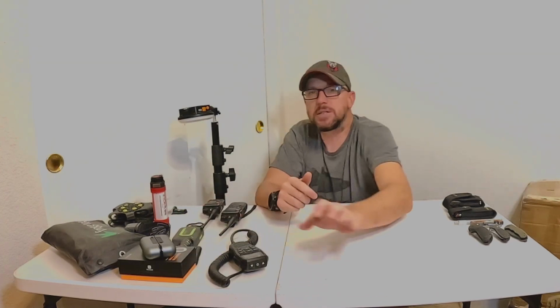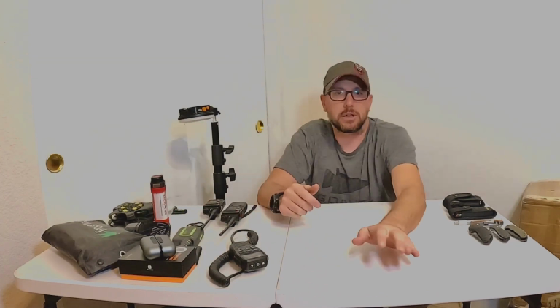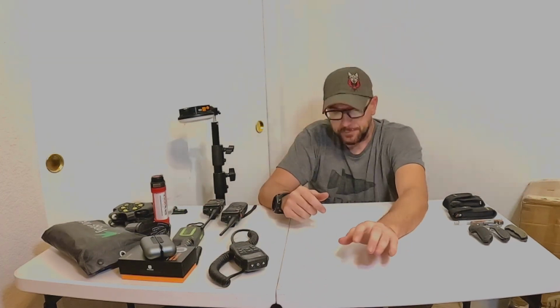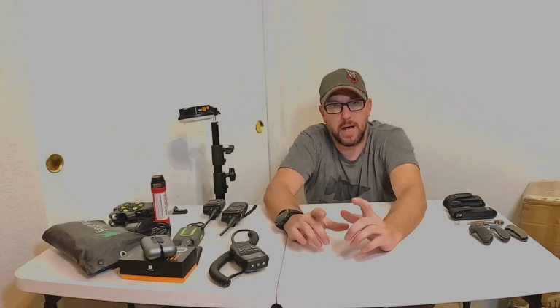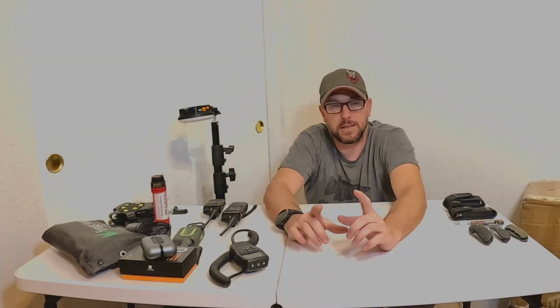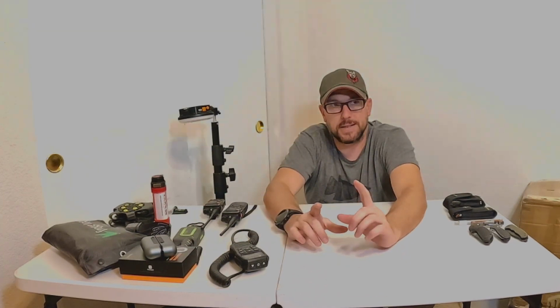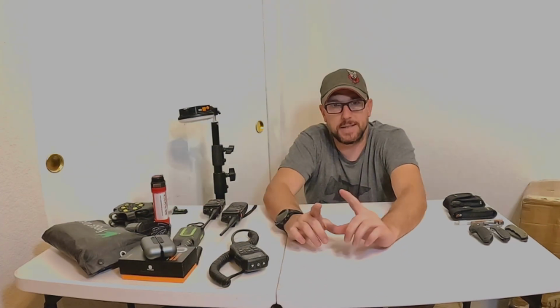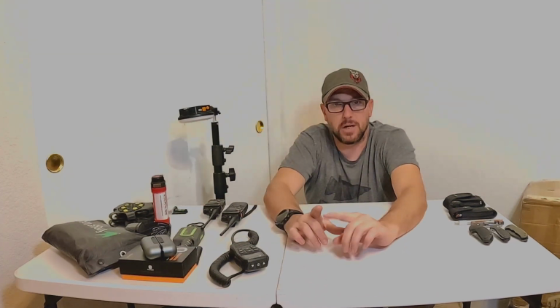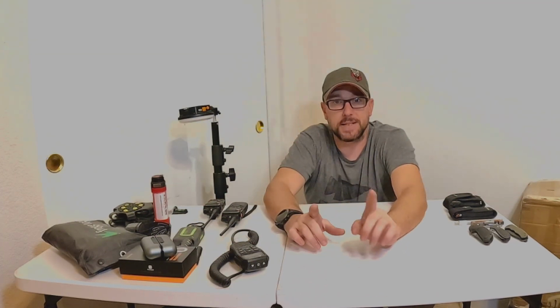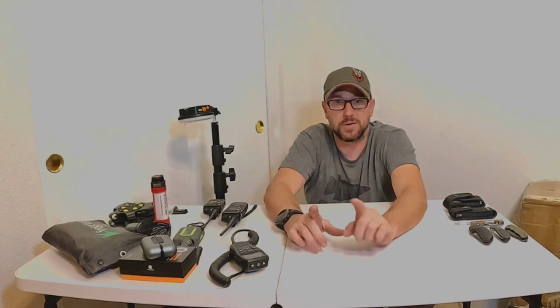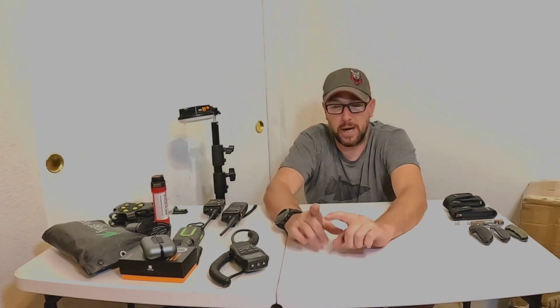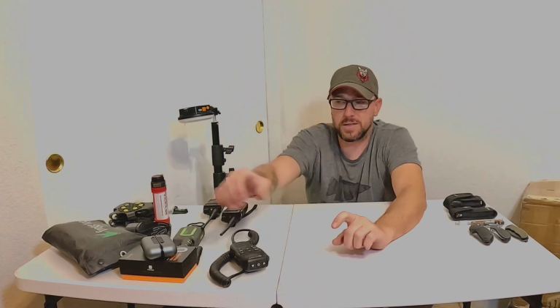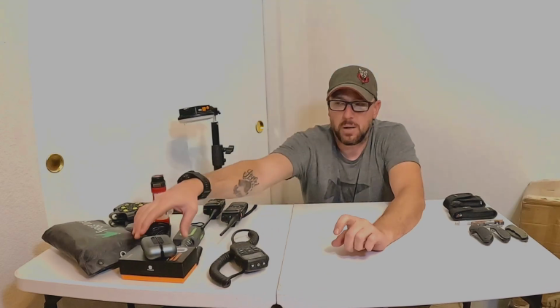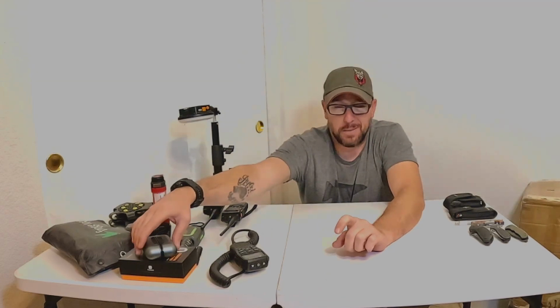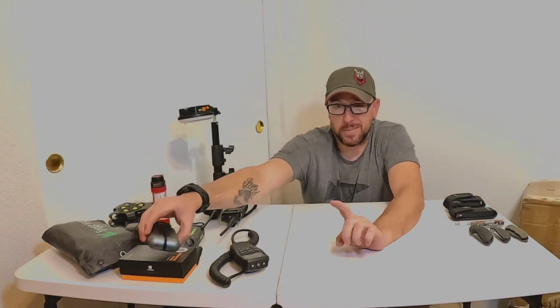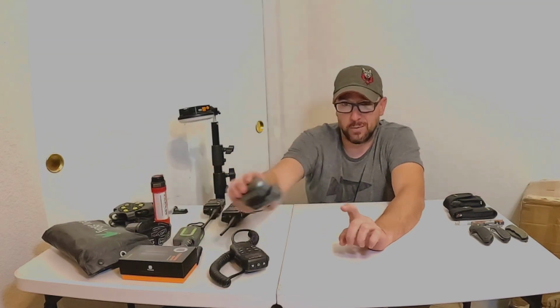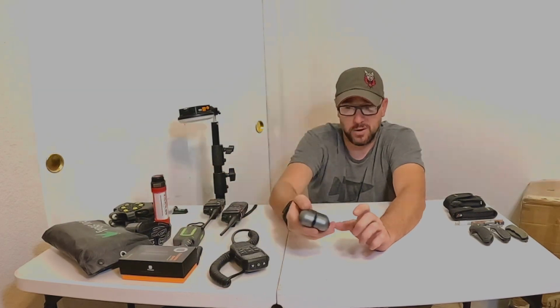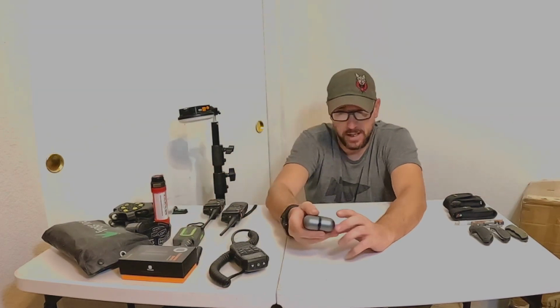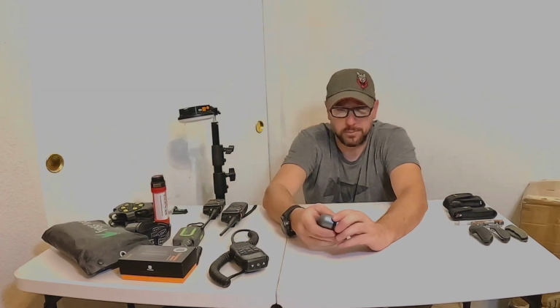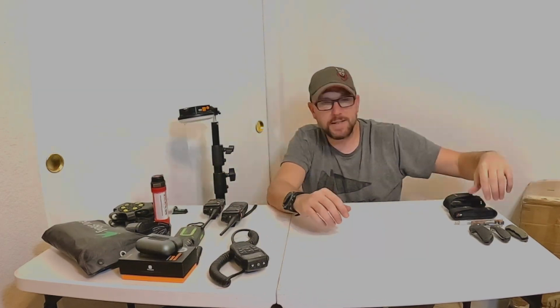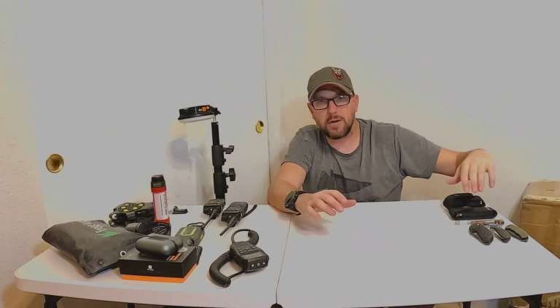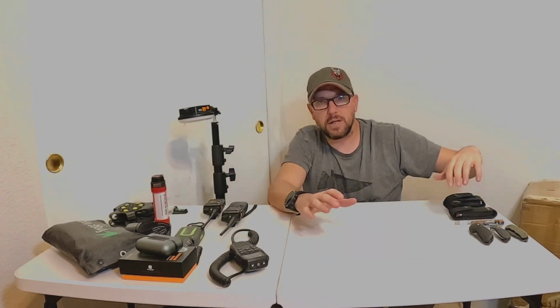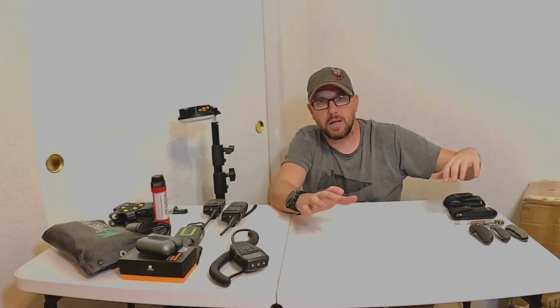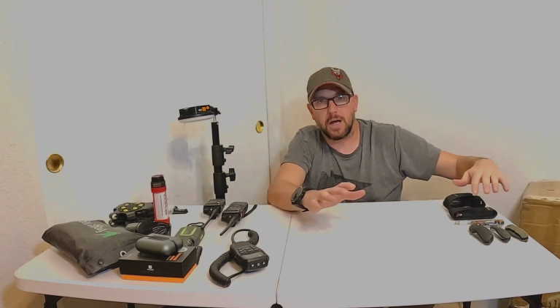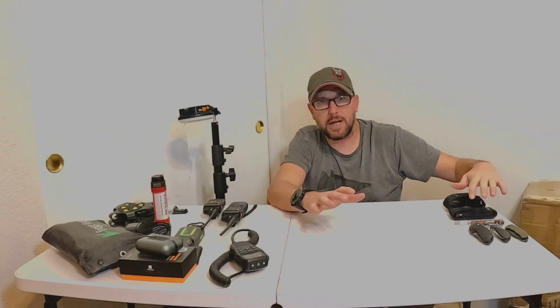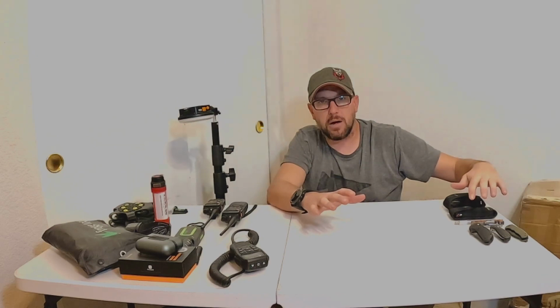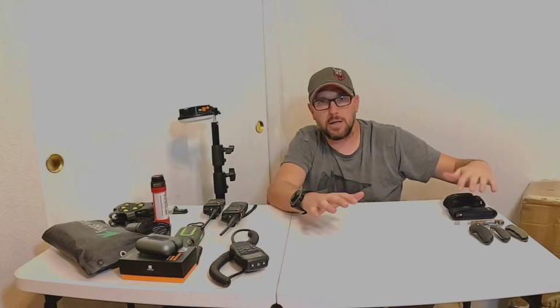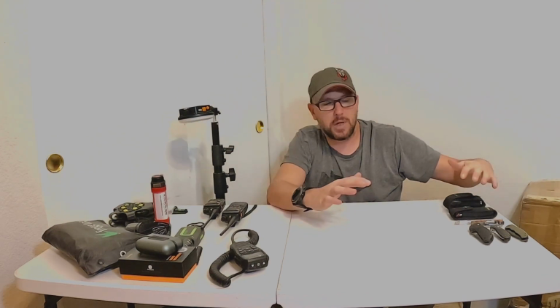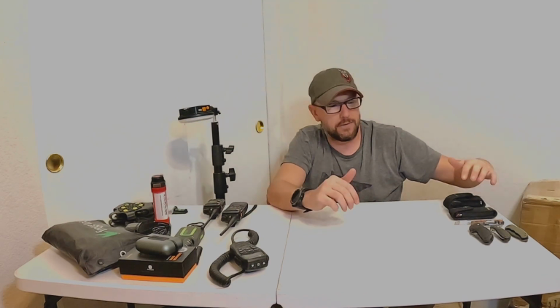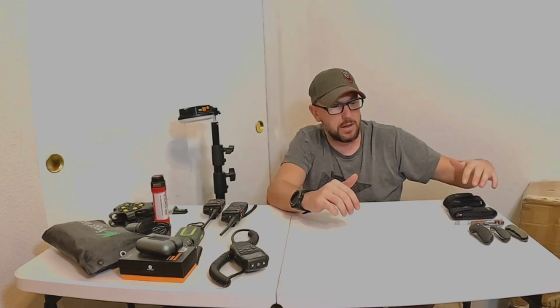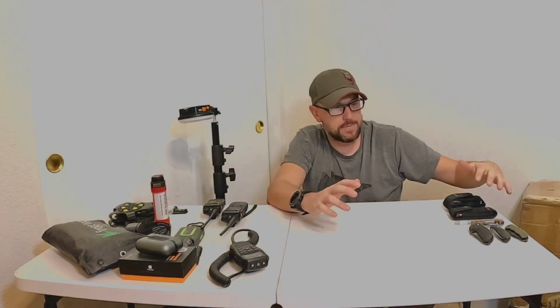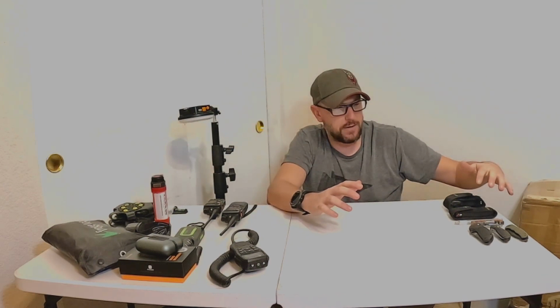I'll link the ones I like. Make sure it says it comes in singles or pairs — I made that mistake with the first ones I got. This is kind of under the everyday carry aspect of it.